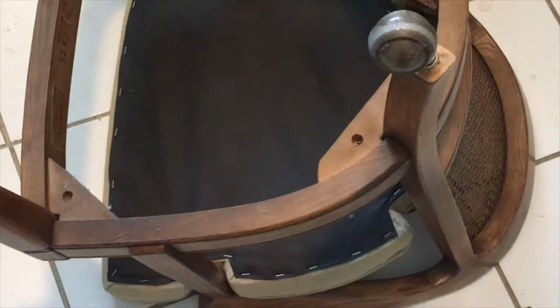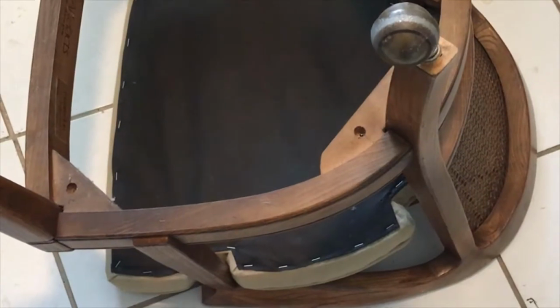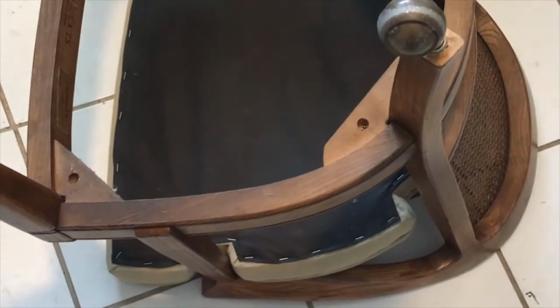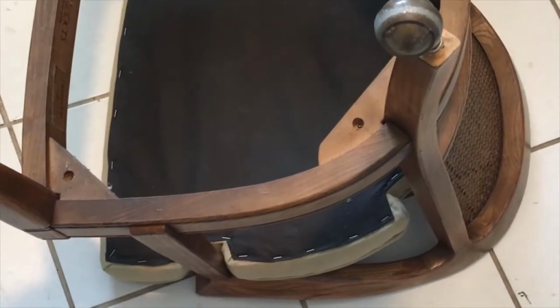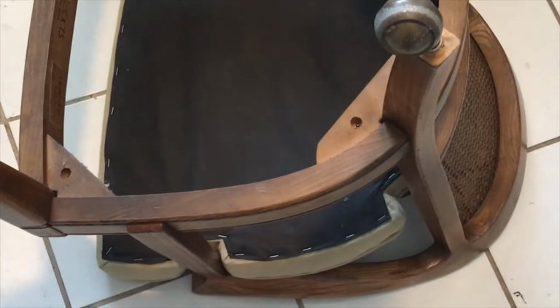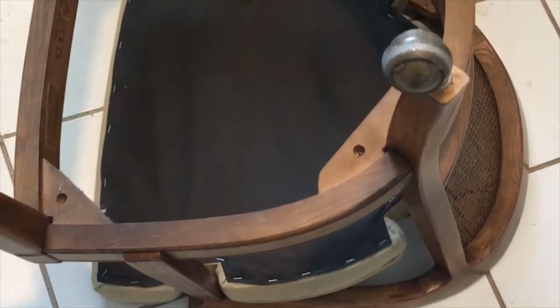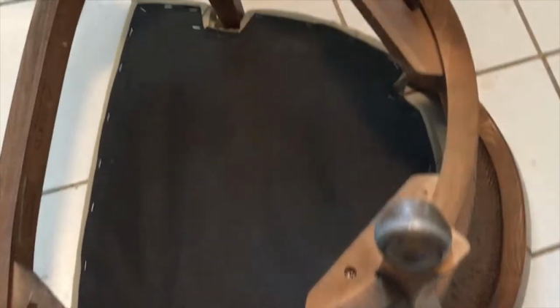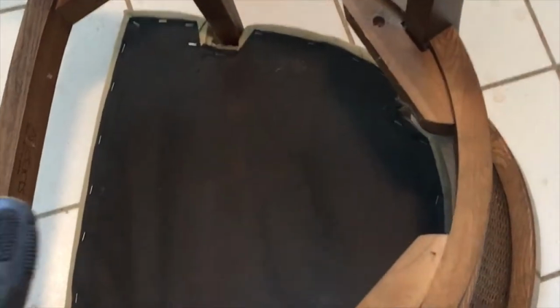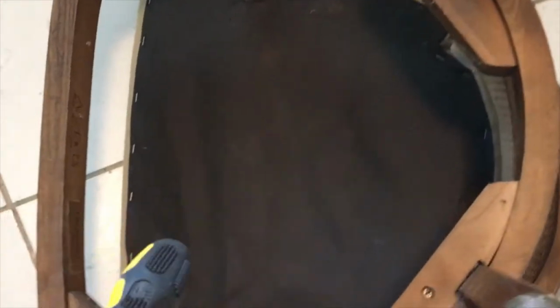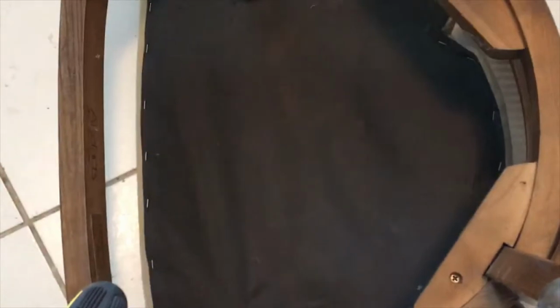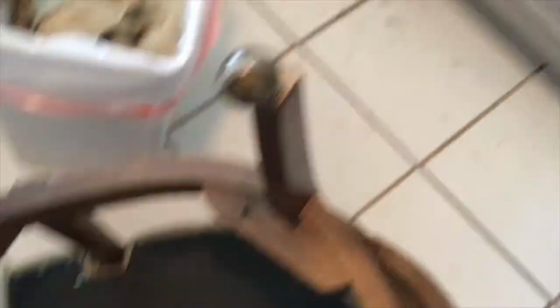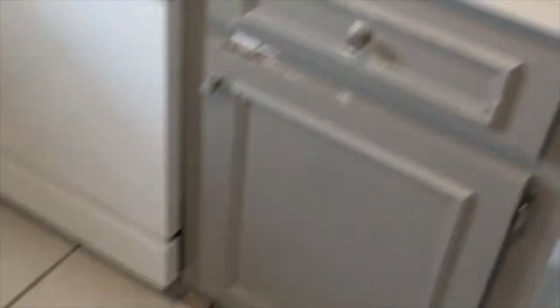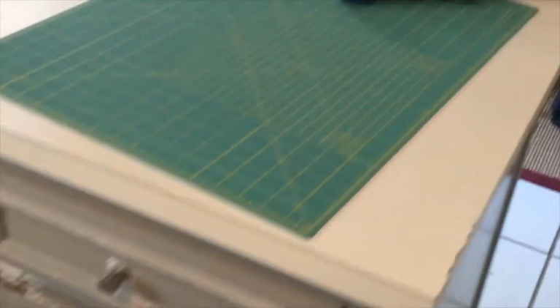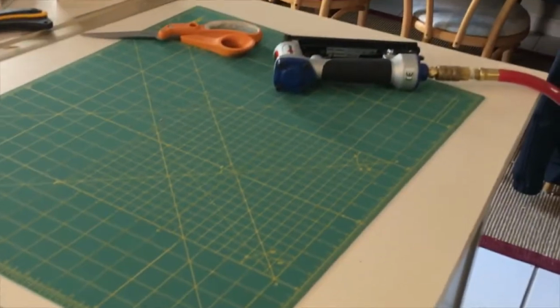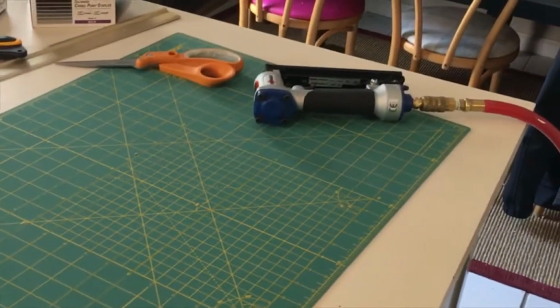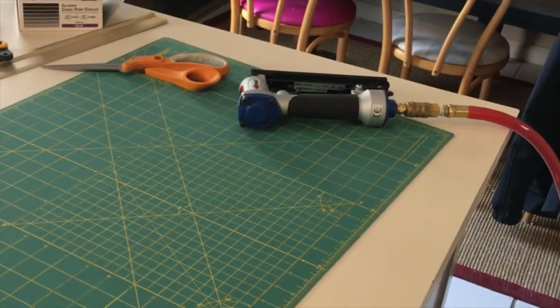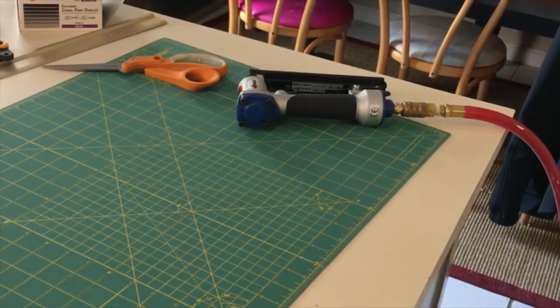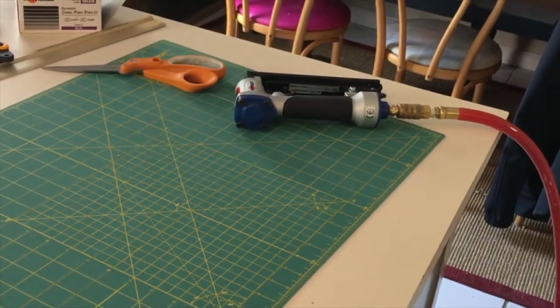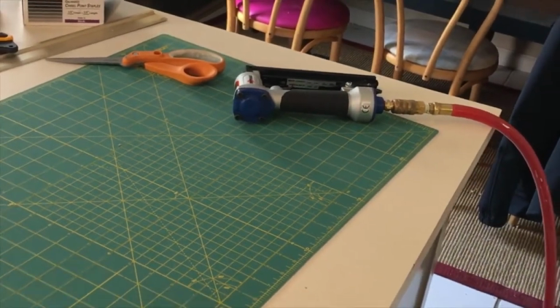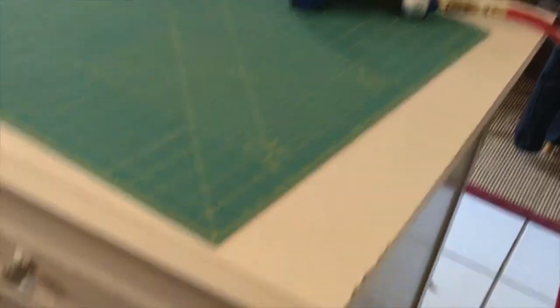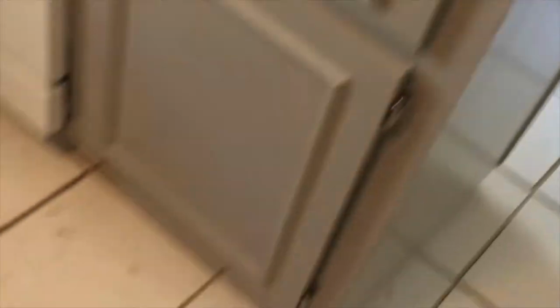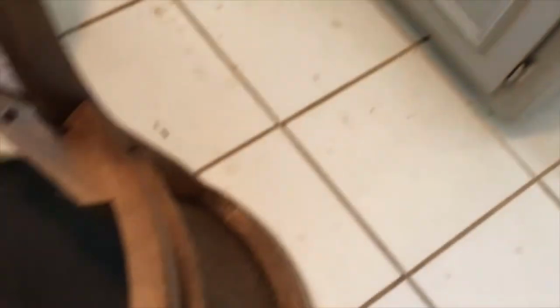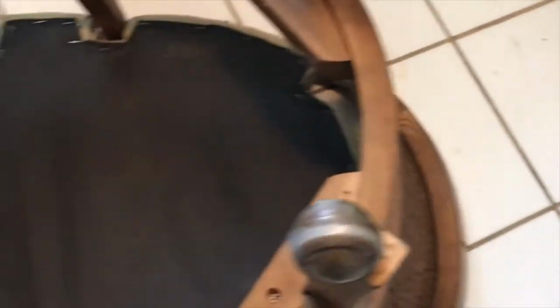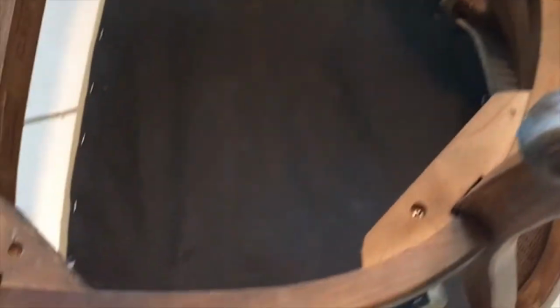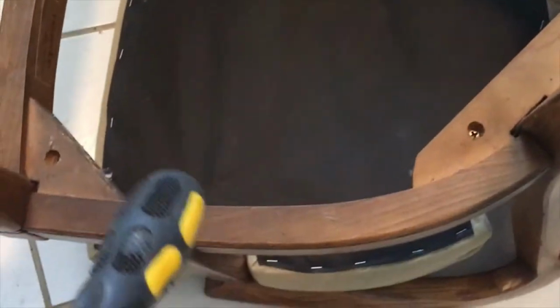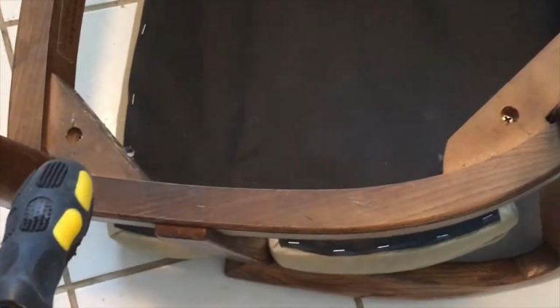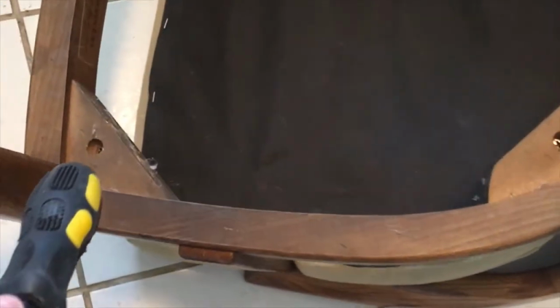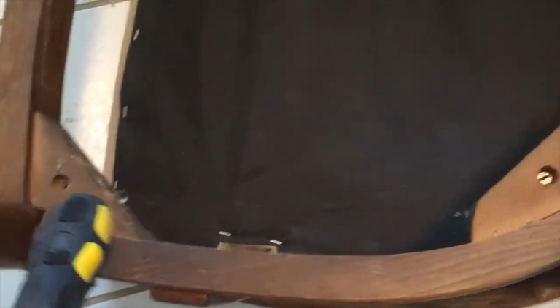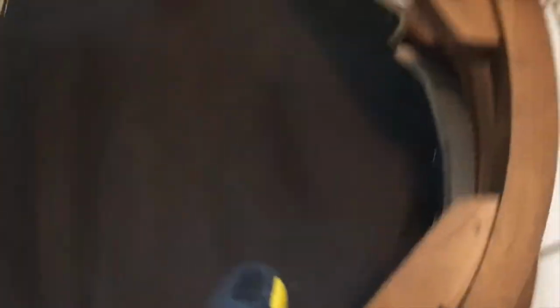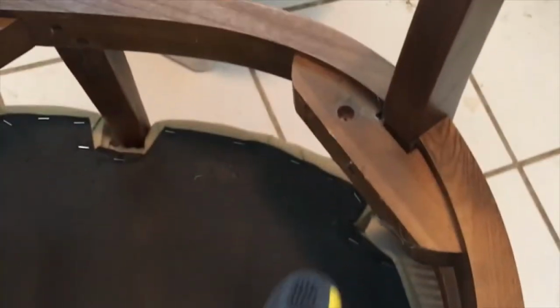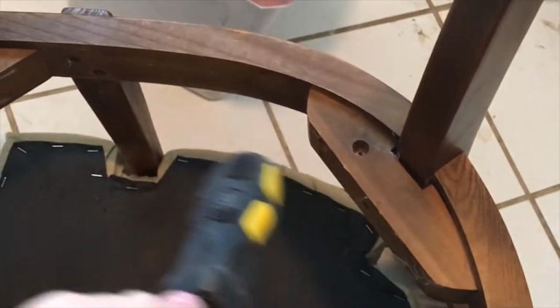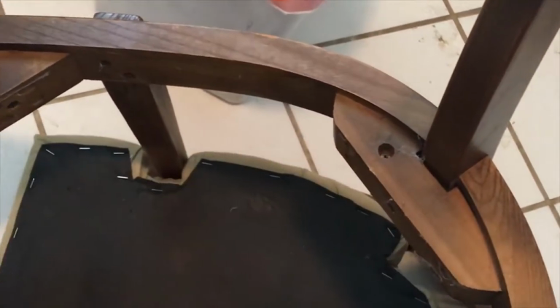I already stapled the fabric and the black dust cover onto this using my pneumatic upholstery stapler, and now I'm going to screw the seat back on with these four screw holes.